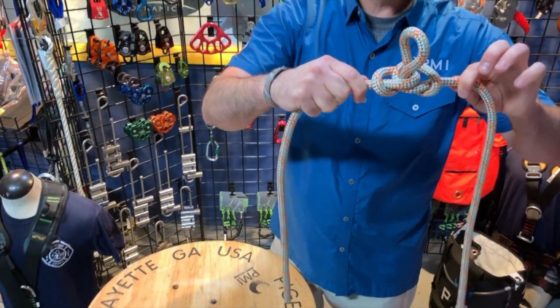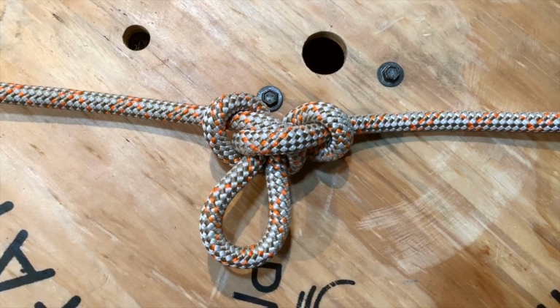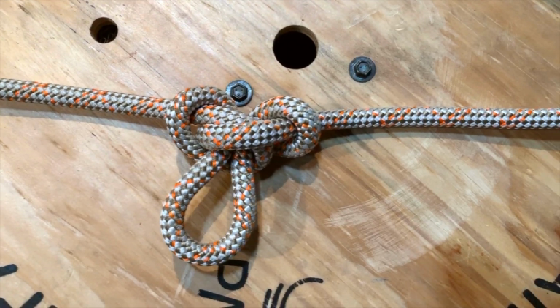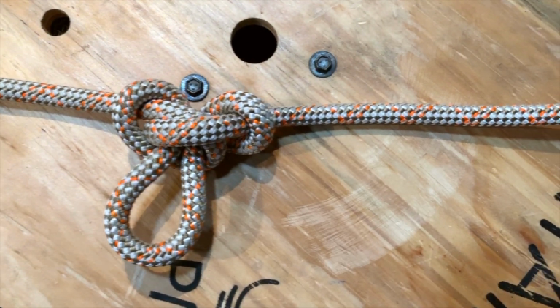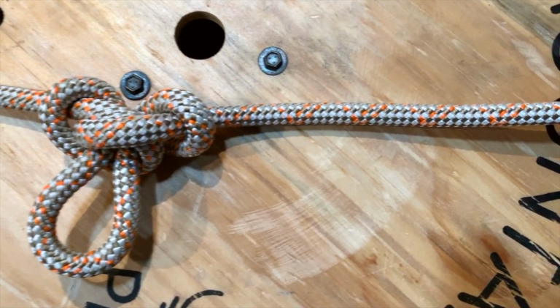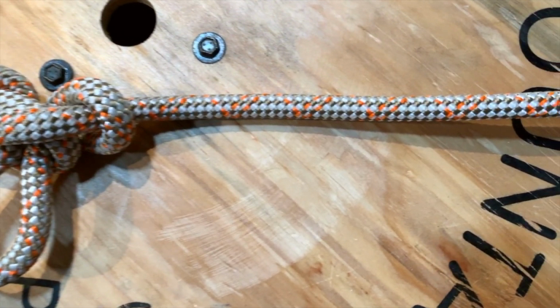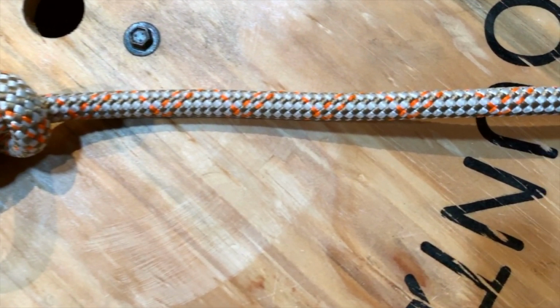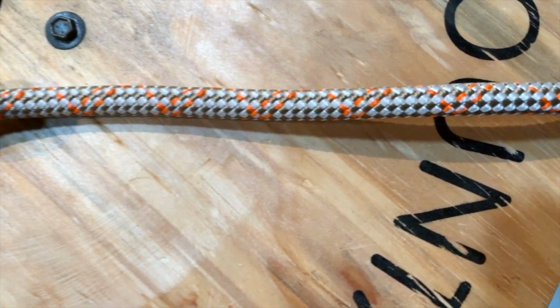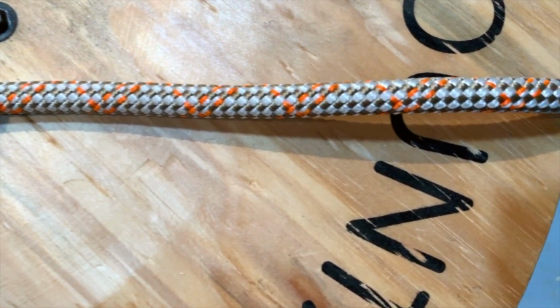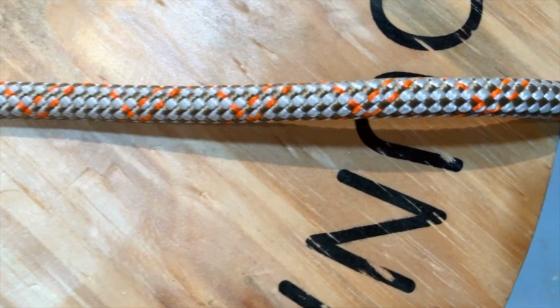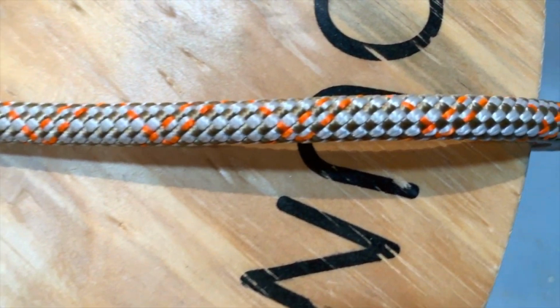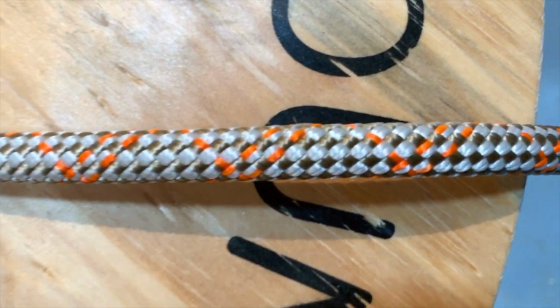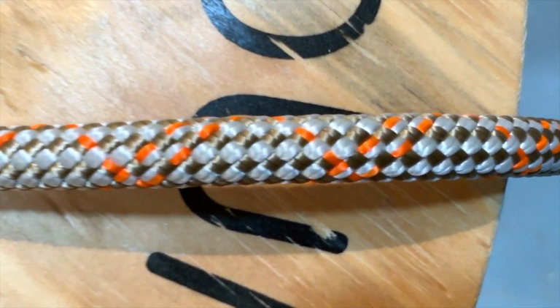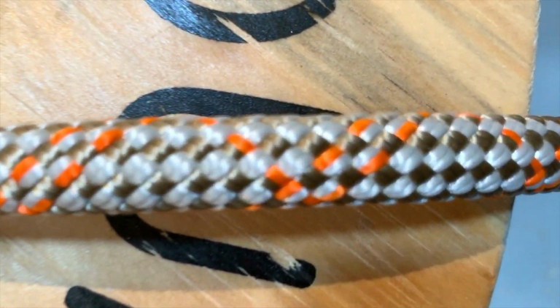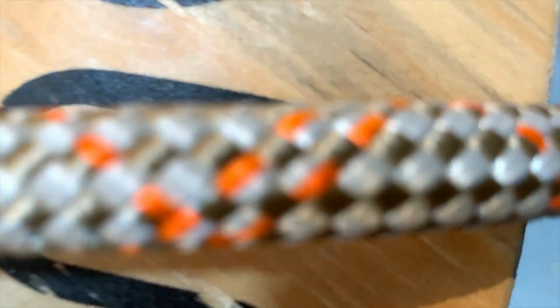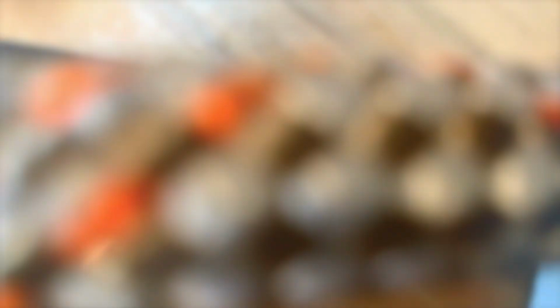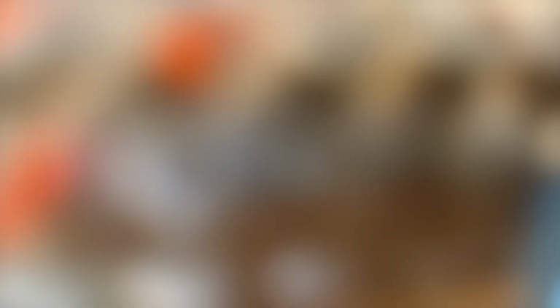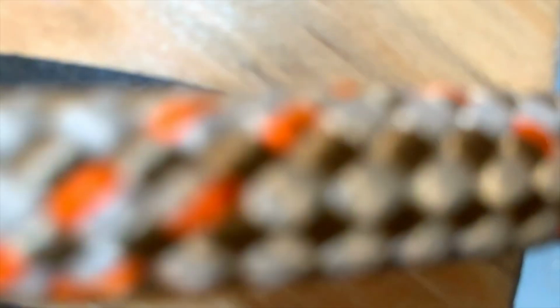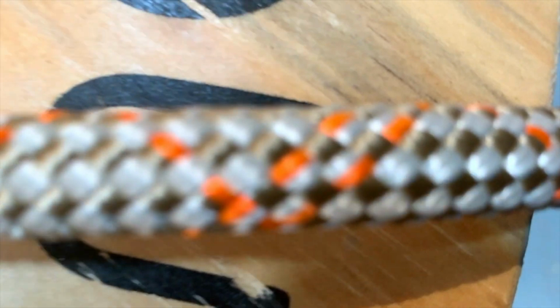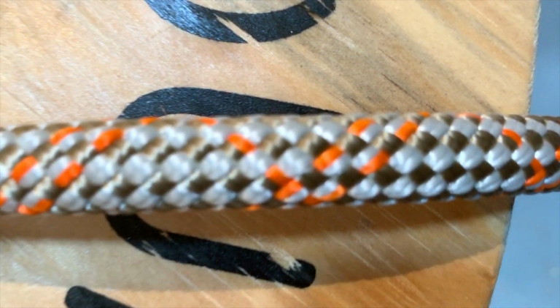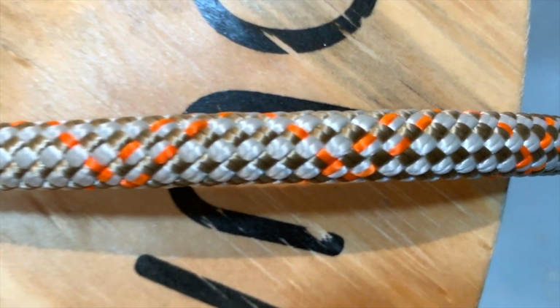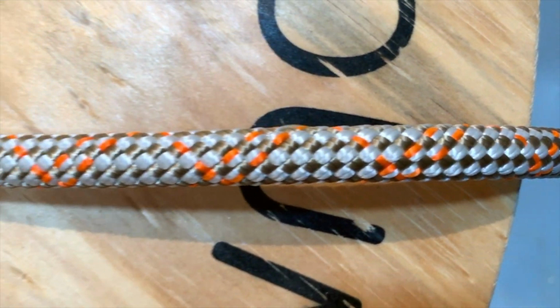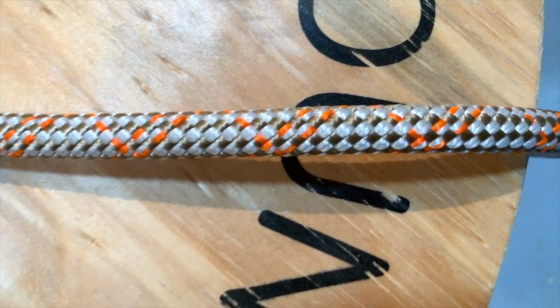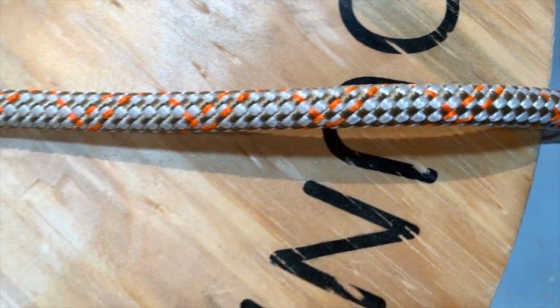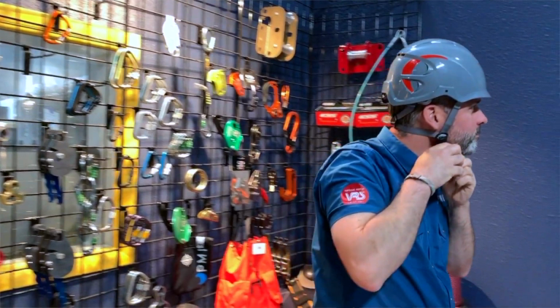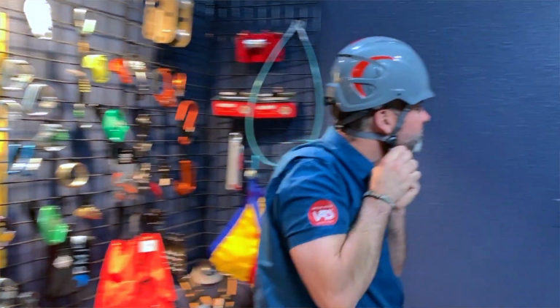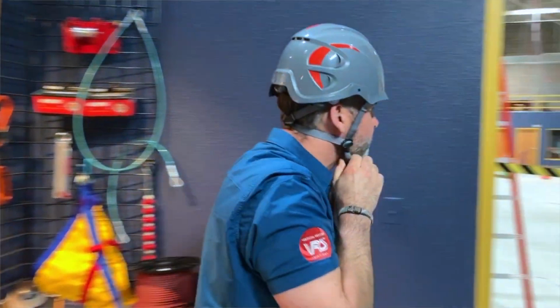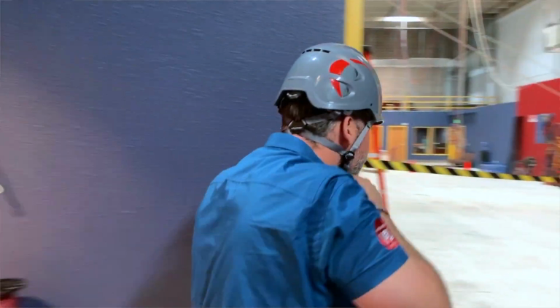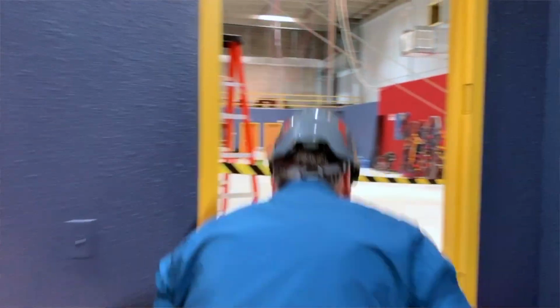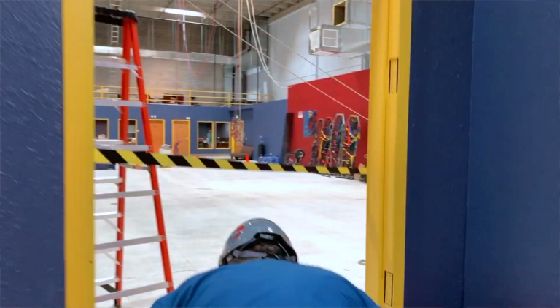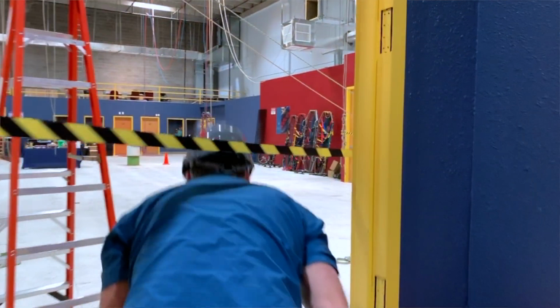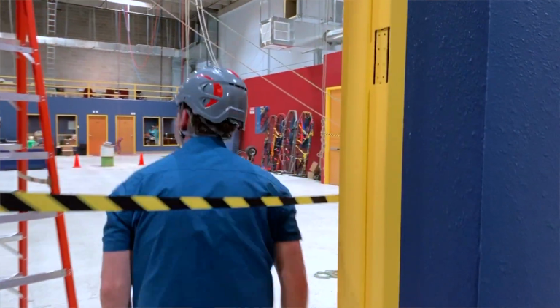This is the alpine butterfly knot tied with PMI Extreme Pro rope. Thank you for viewing — please subscribe to our channel and we'll see you next time.